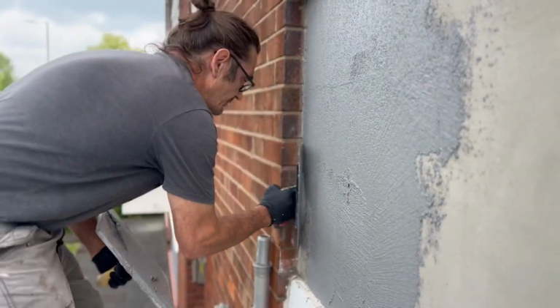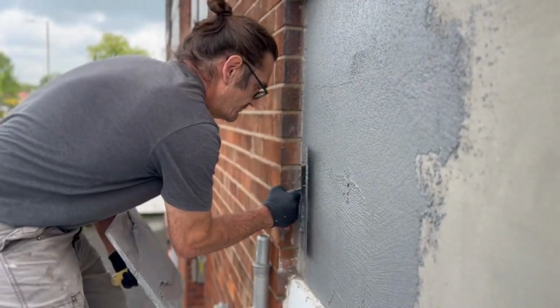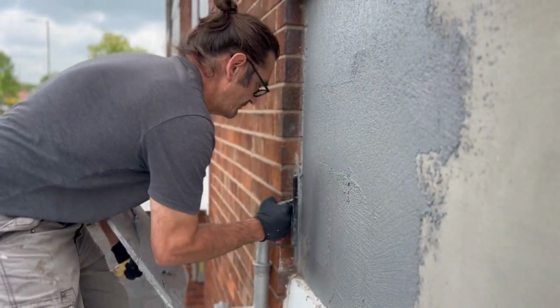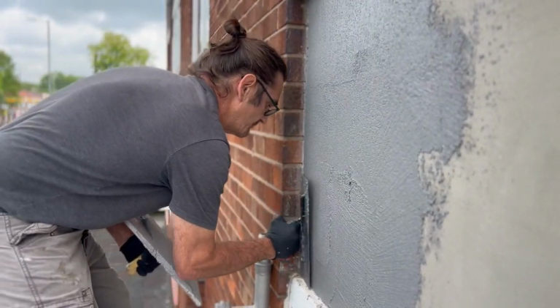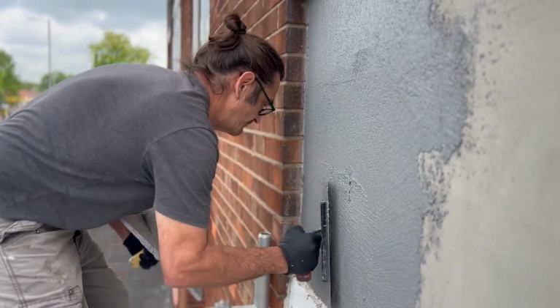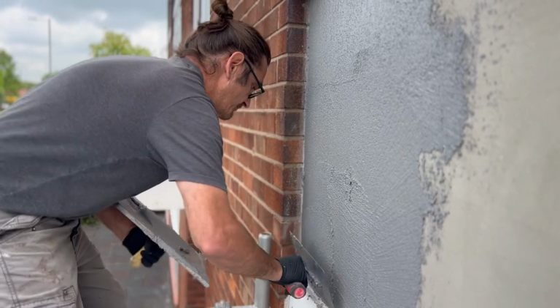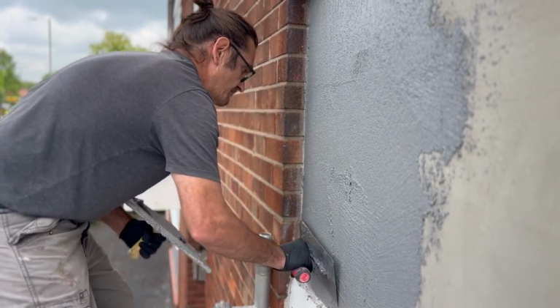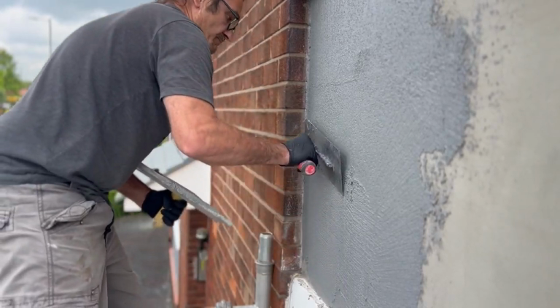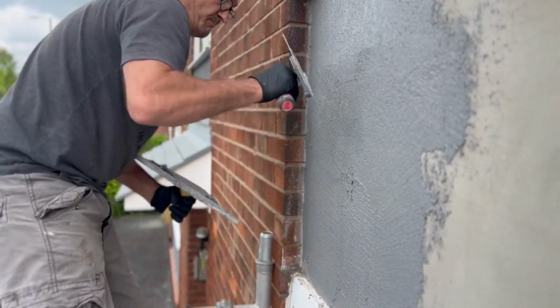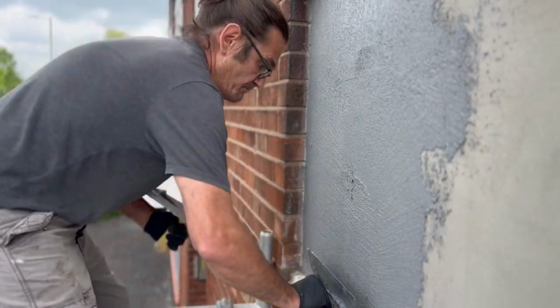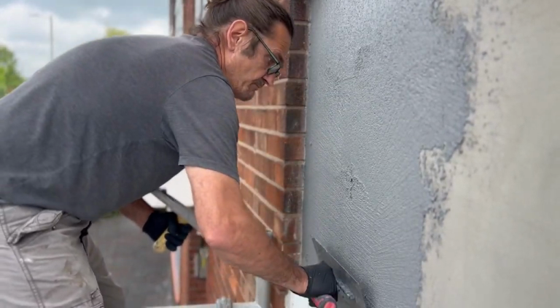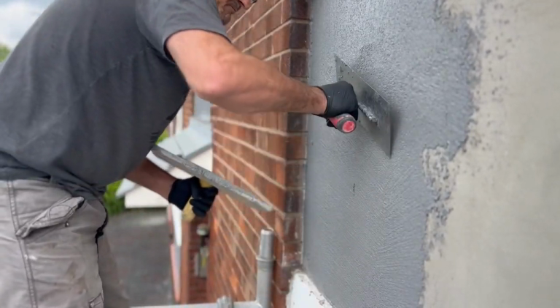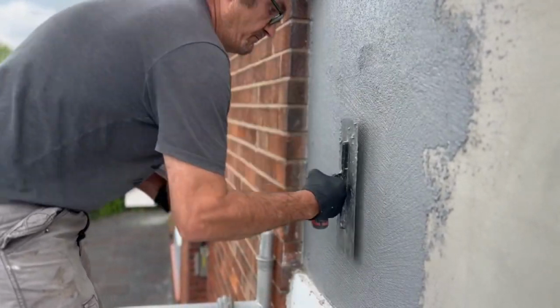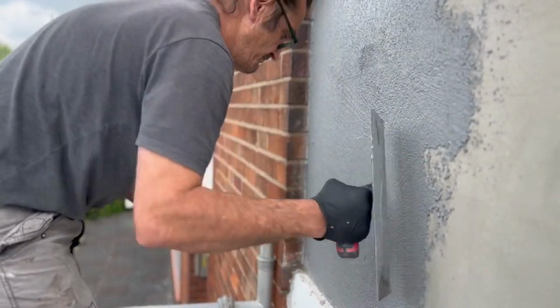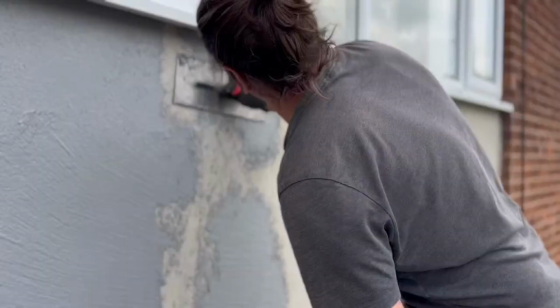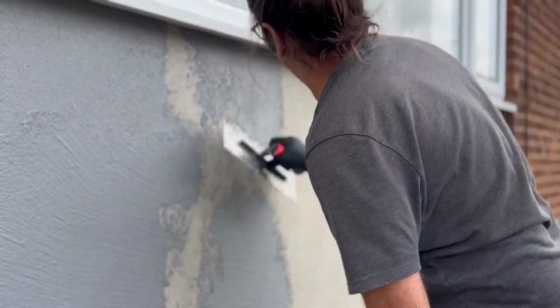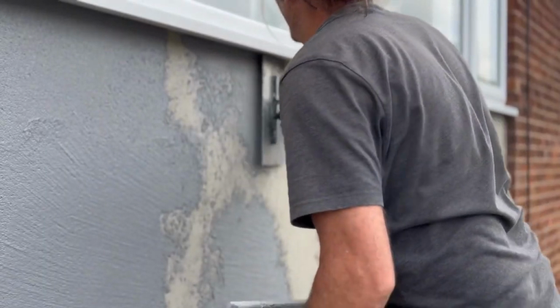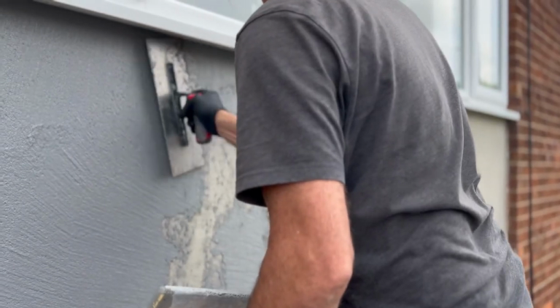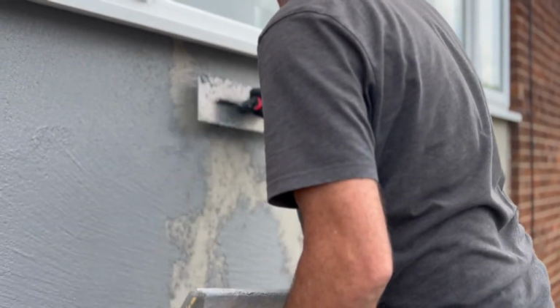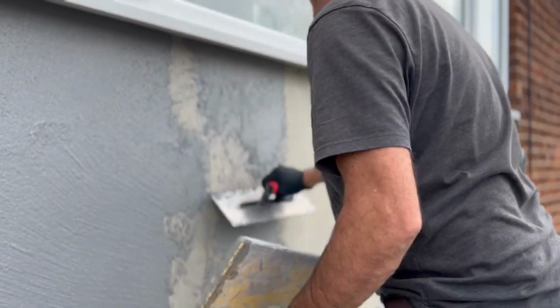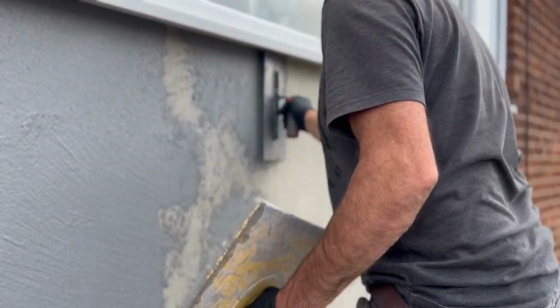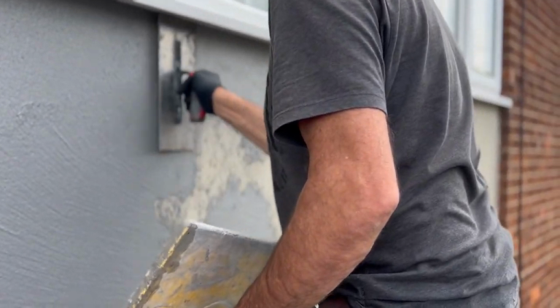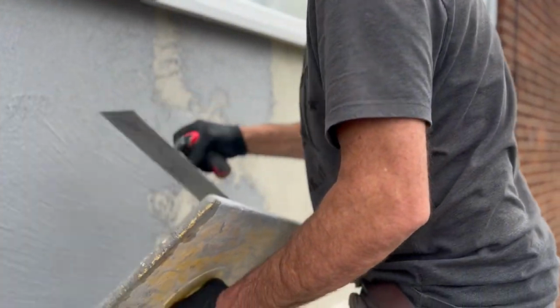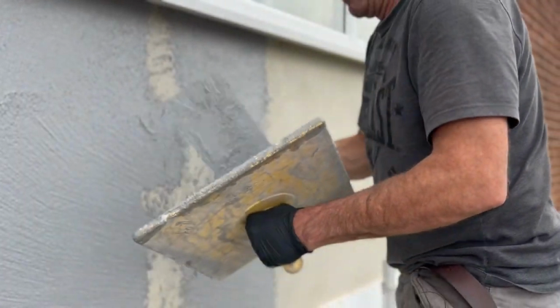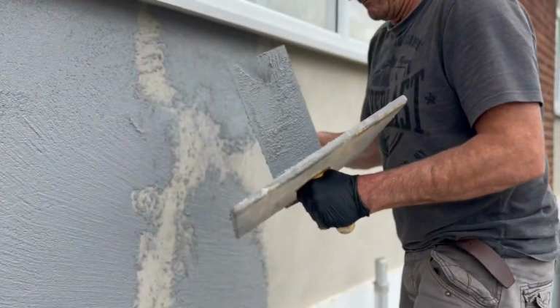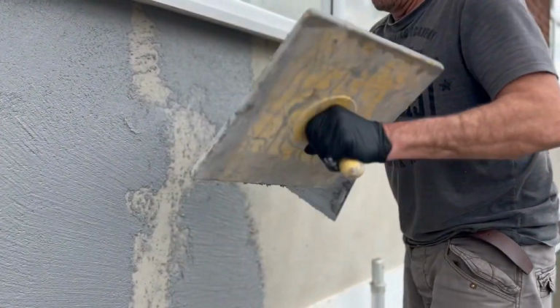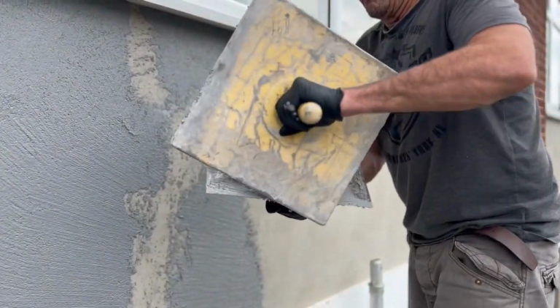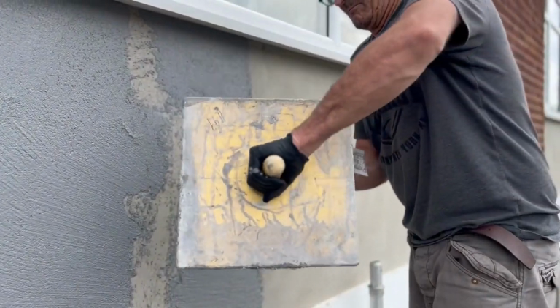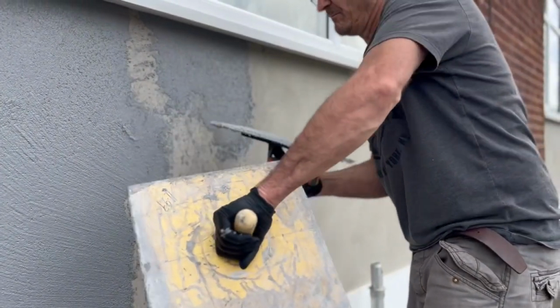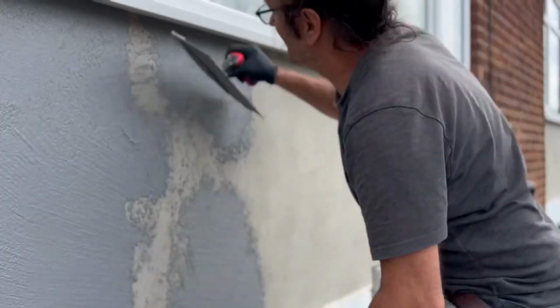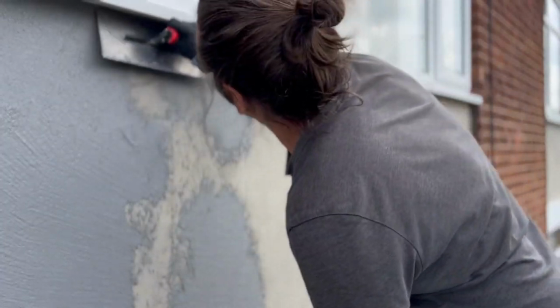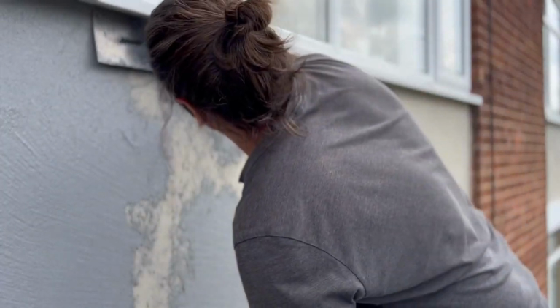Now if you do use this render, just remember not to go over 1.5 millimetre thickness — it is designed to be a maximum of 1.5 mil thick. If you do put it on too thick, when it comes to rubbing it down you're going to struggle a little bit.